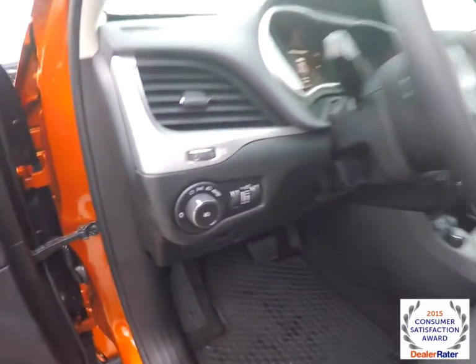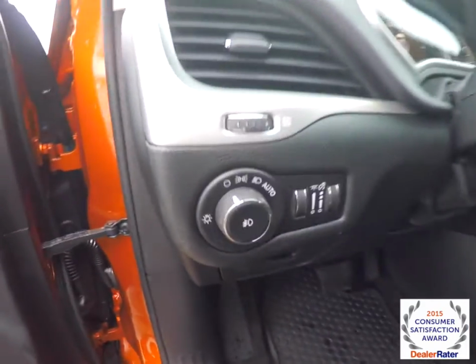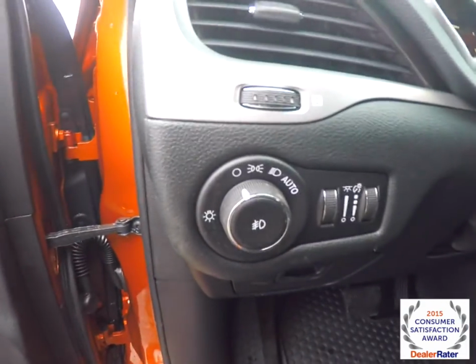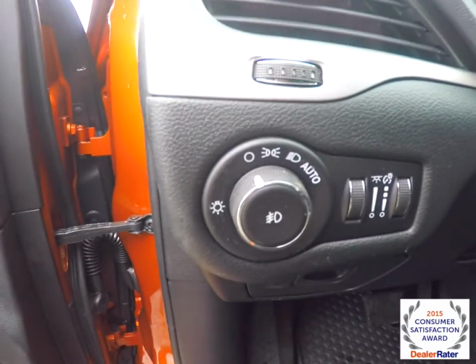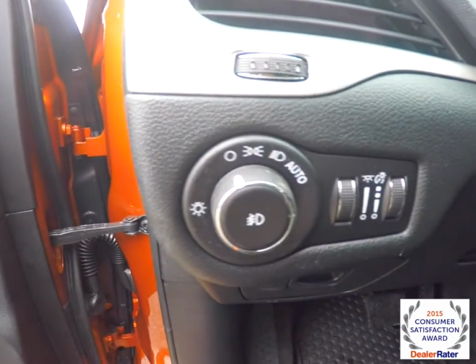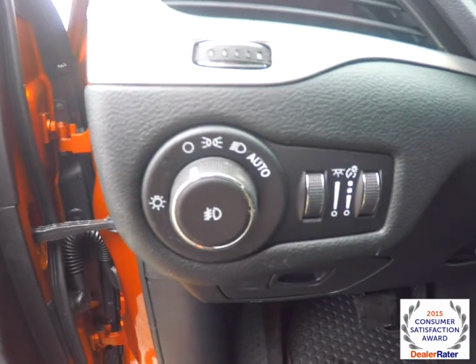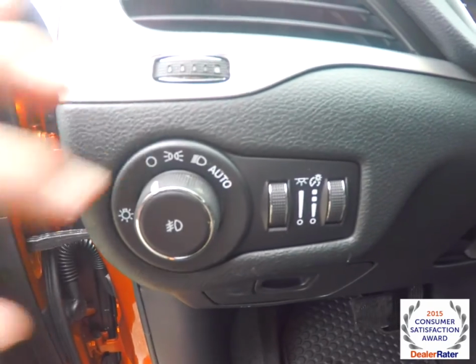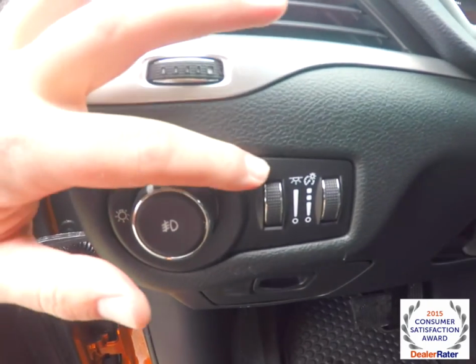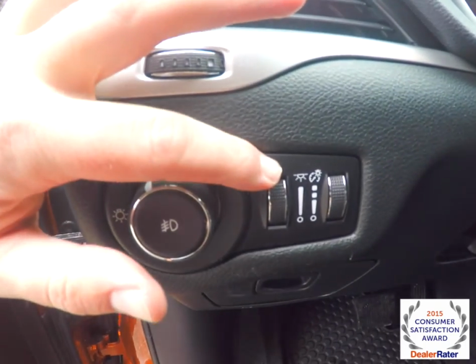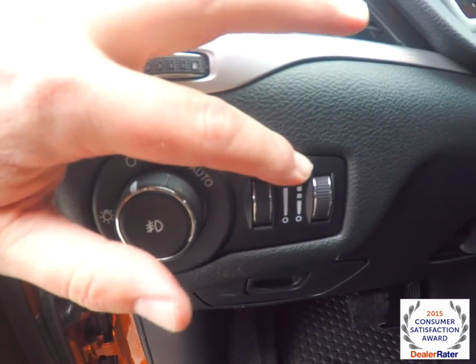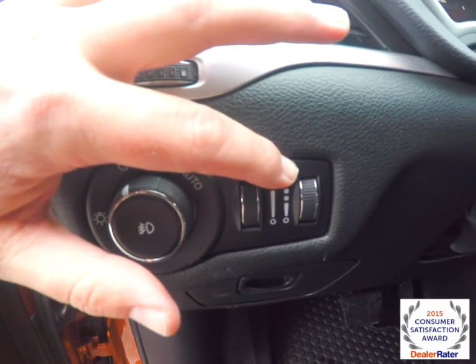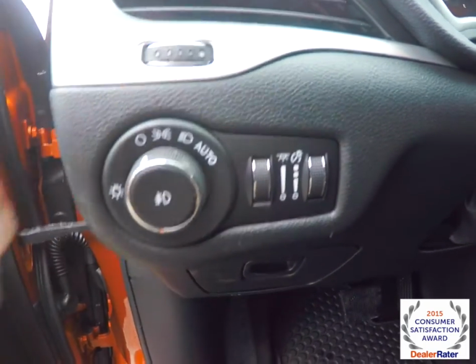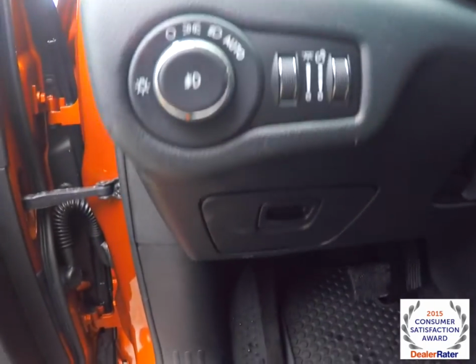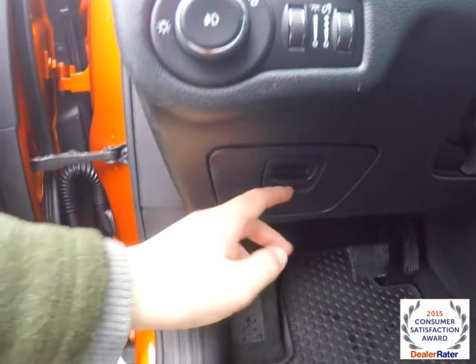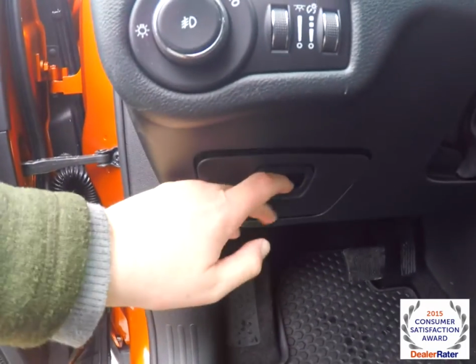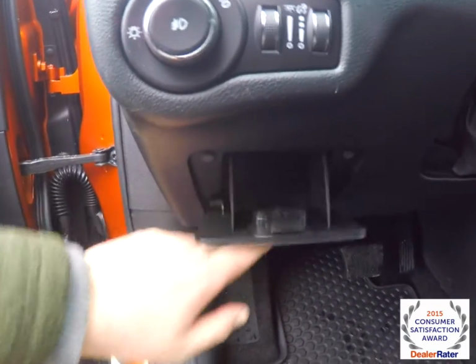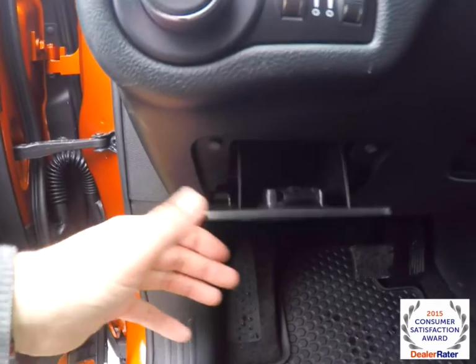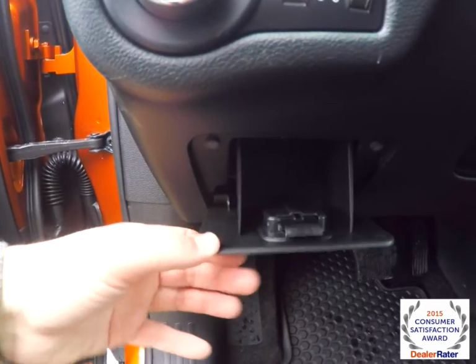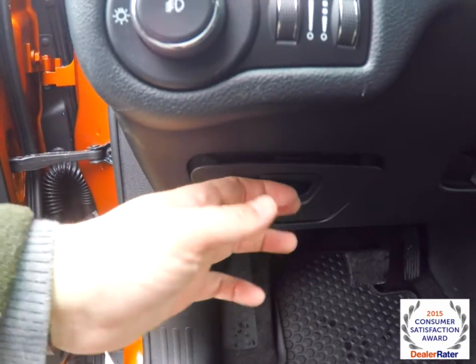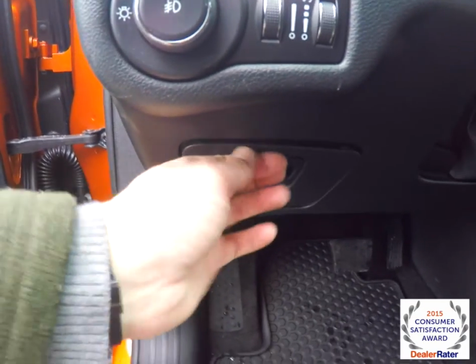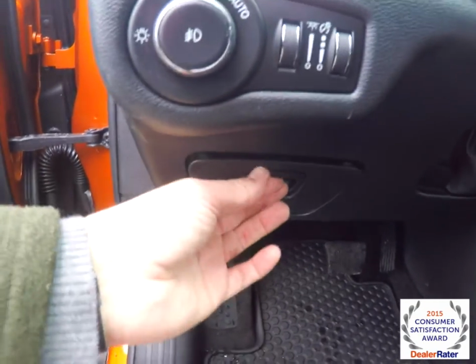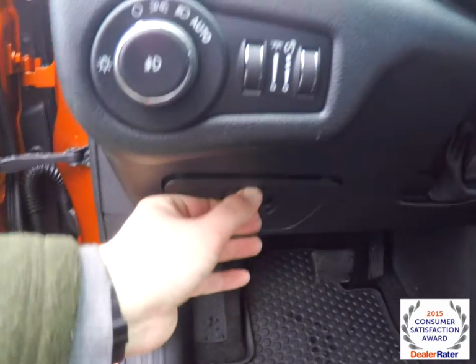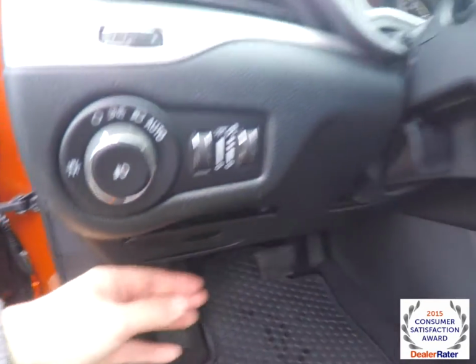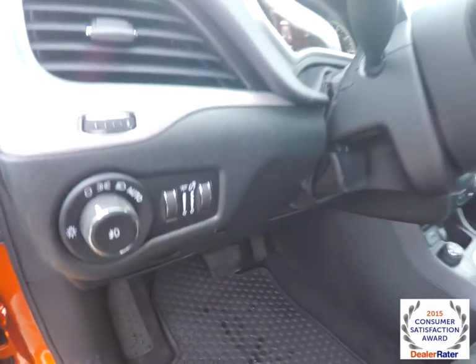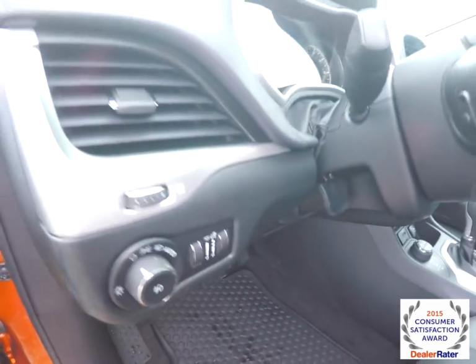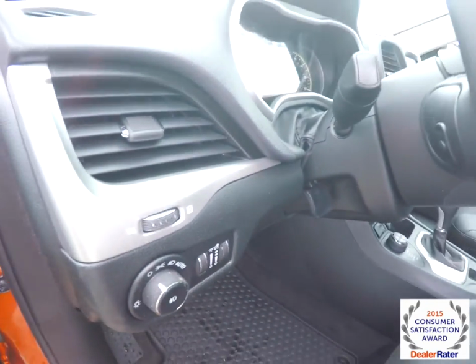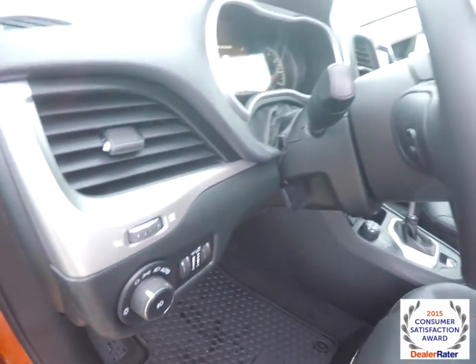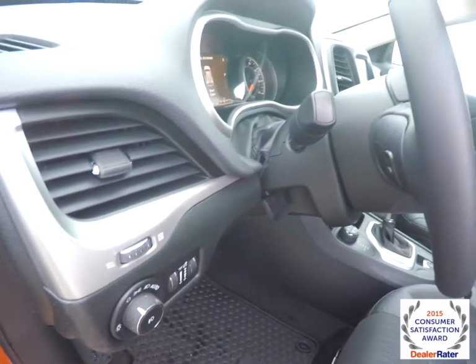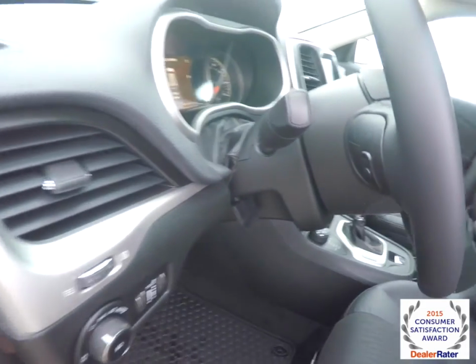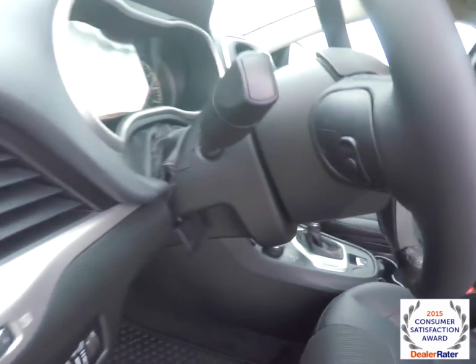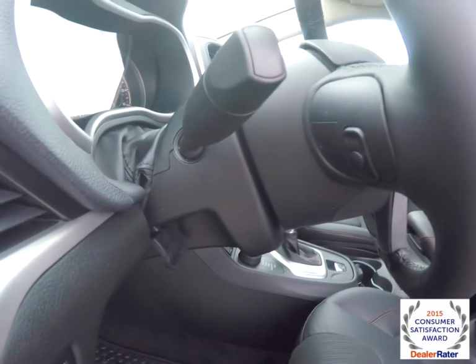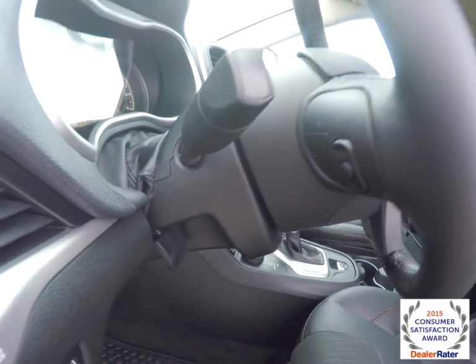The vehicle is equipped with automatic headlamps and fog lamps. It also has ambient light dim and panel dim. There is a small amount of storage on the dash, and a leather wrap, tilt and telescoping steering wheel with audio controls.